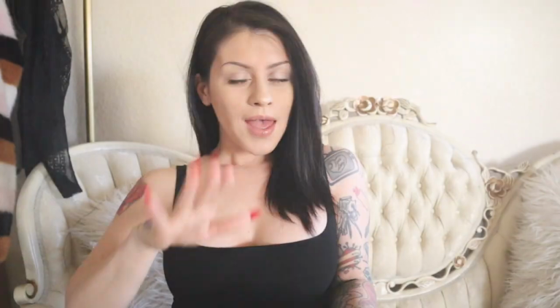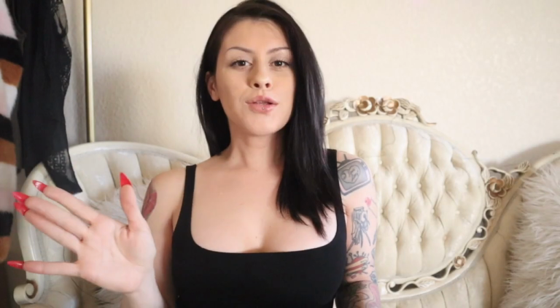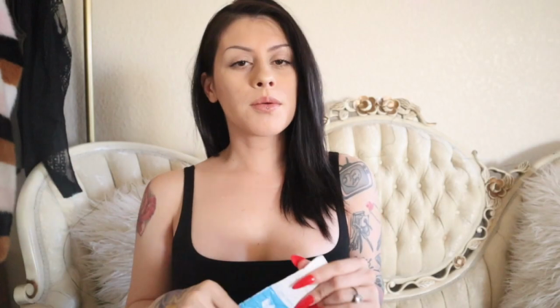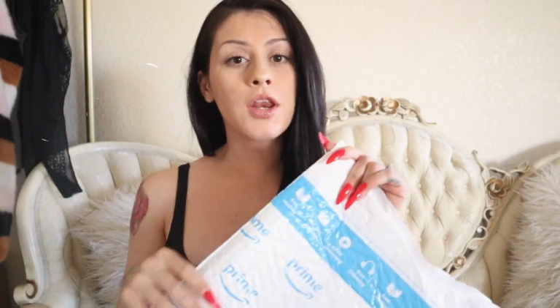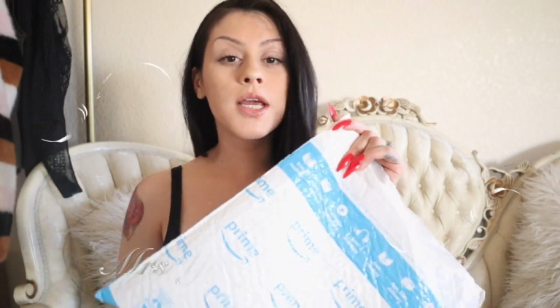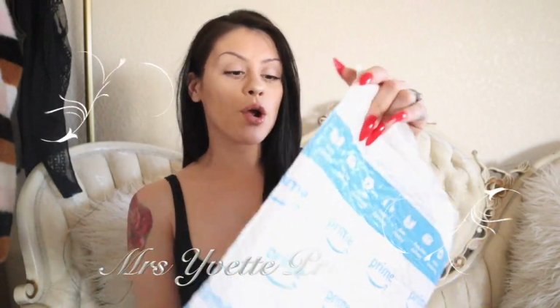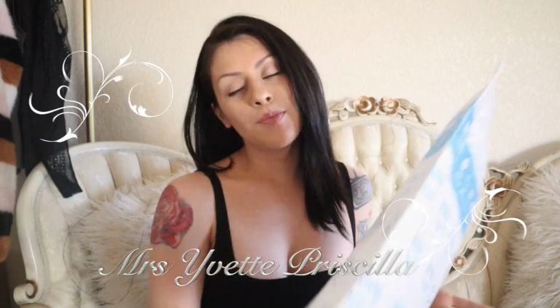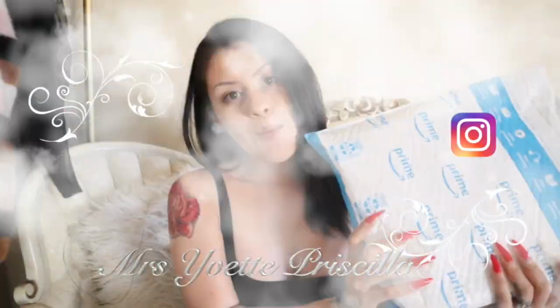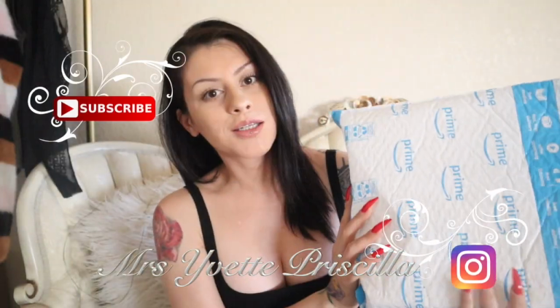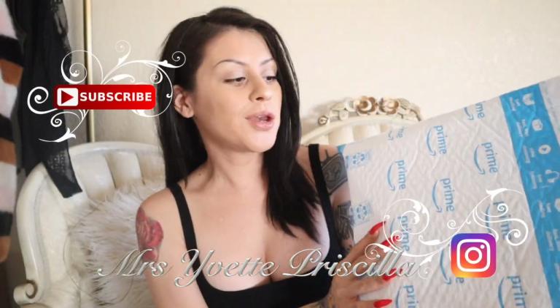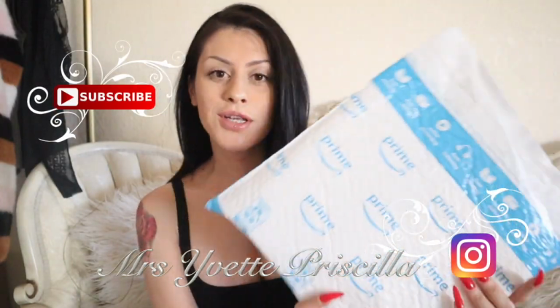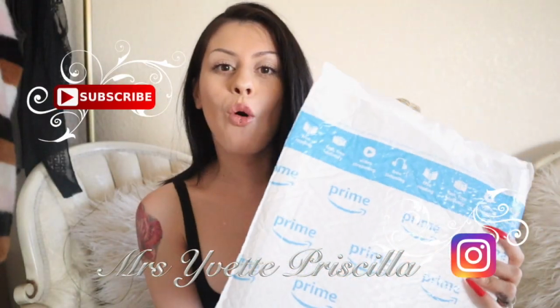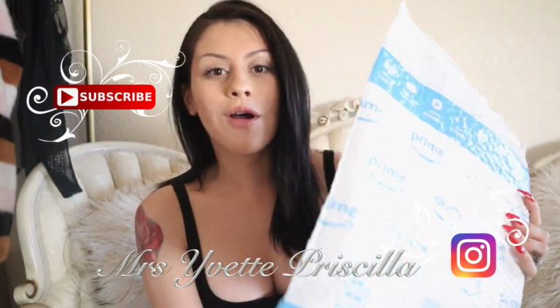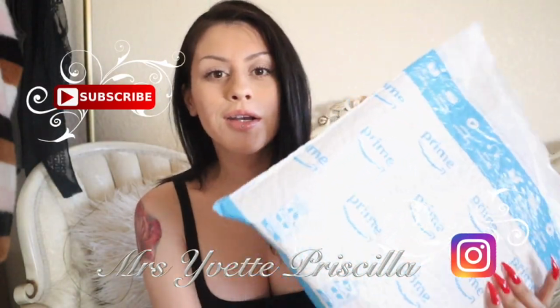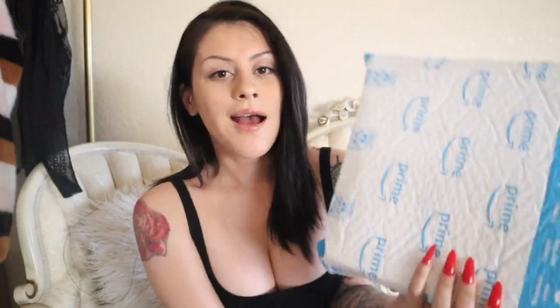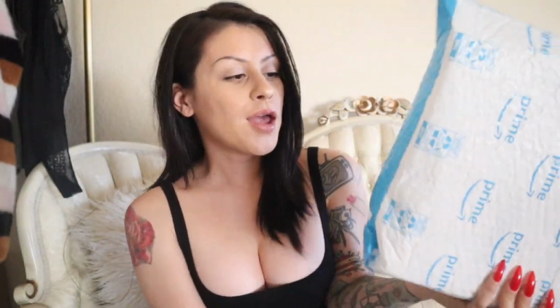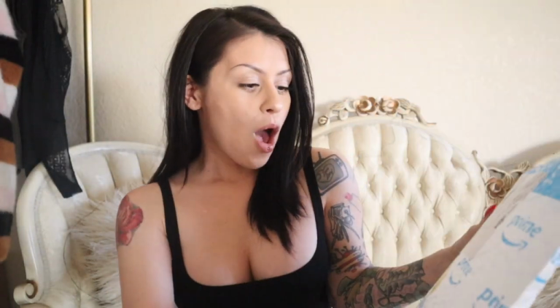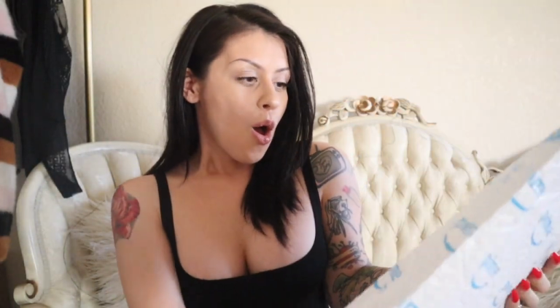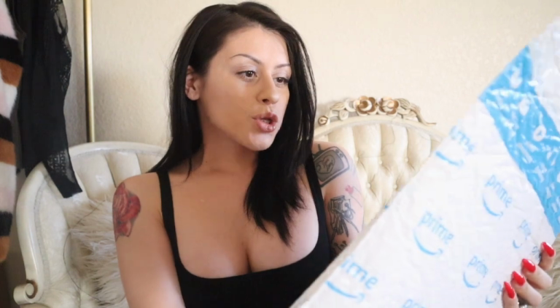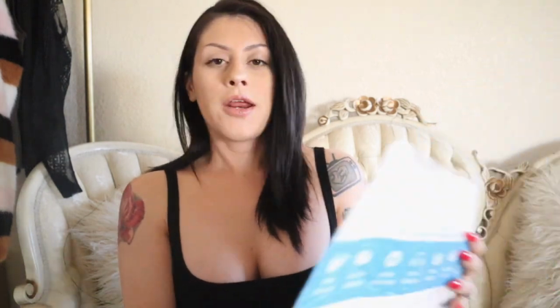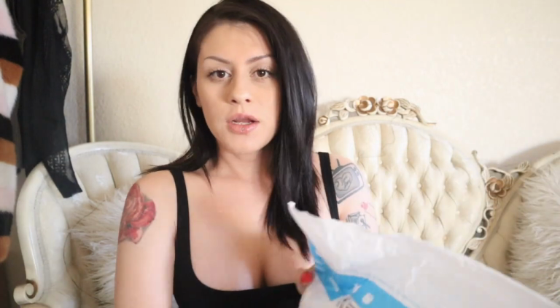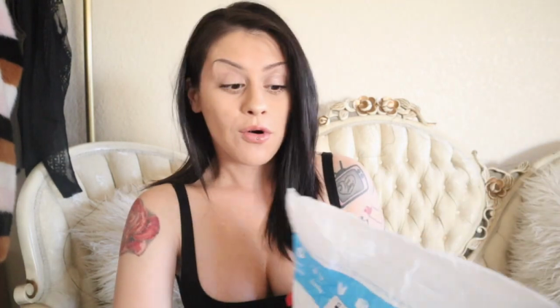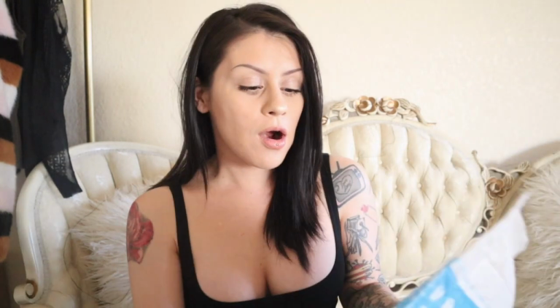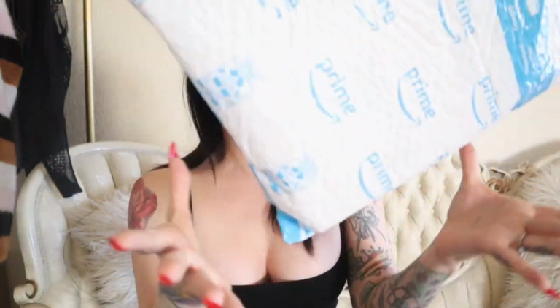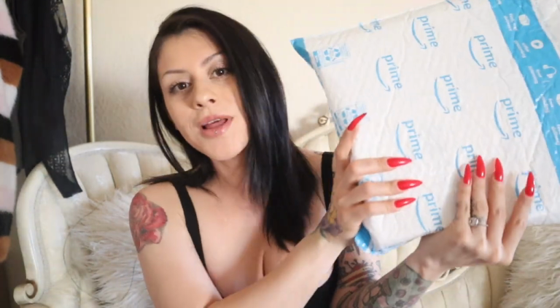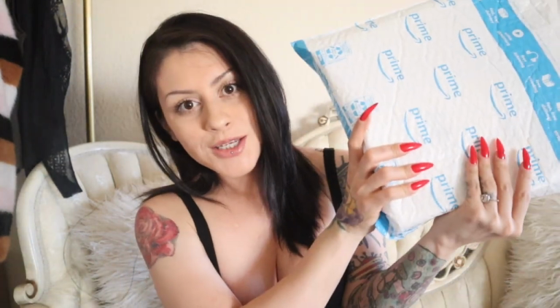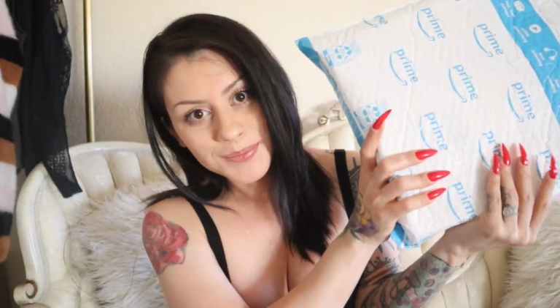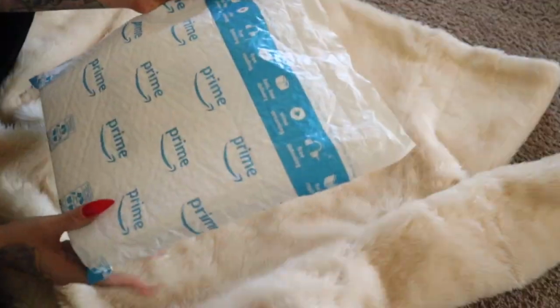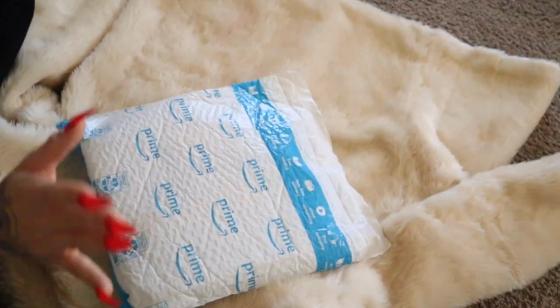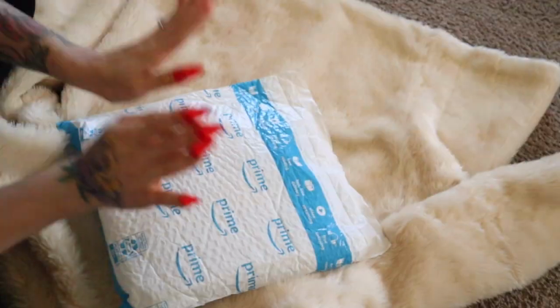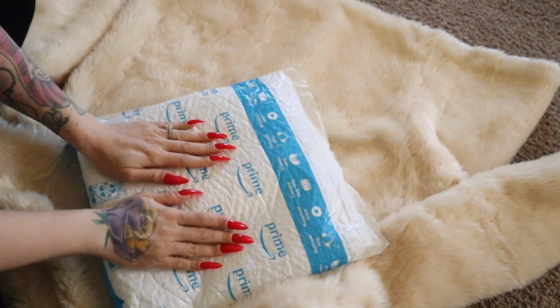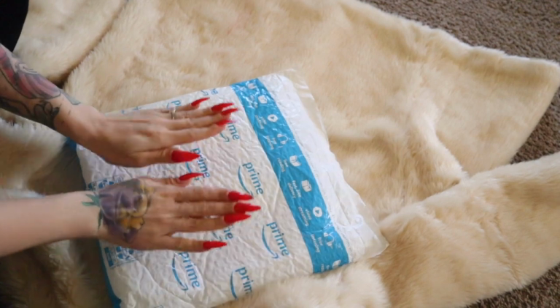Hey YouTube, welcome to the video! Today we are going to be unboxing my new set of Oracle cards. I am so ready for this set of Oracle cards, let's get to it!